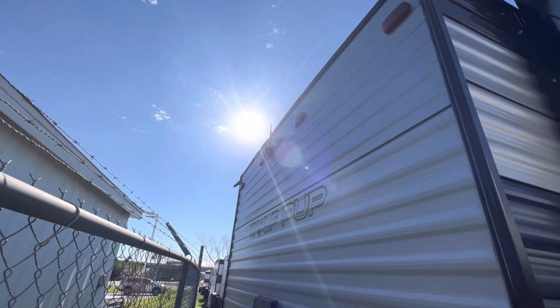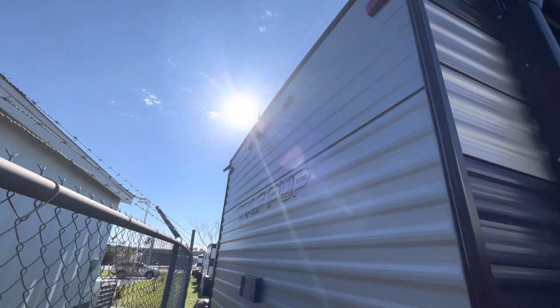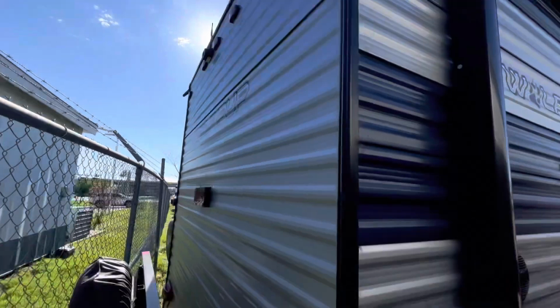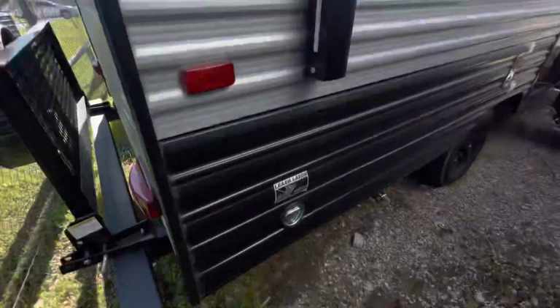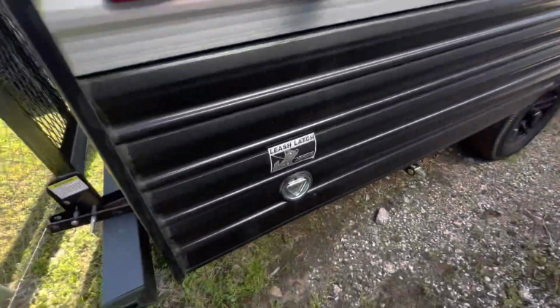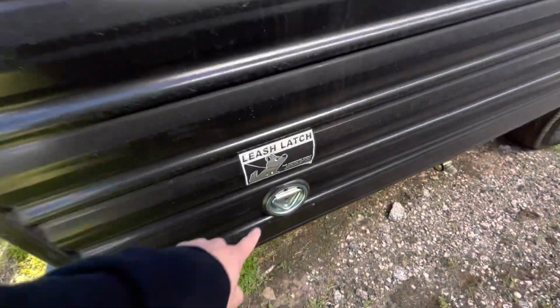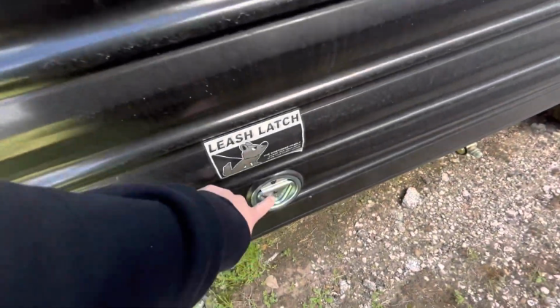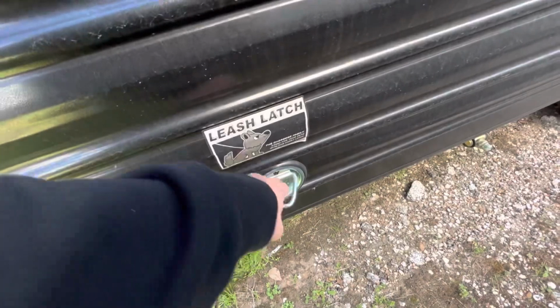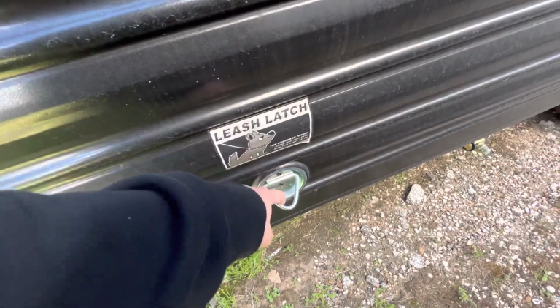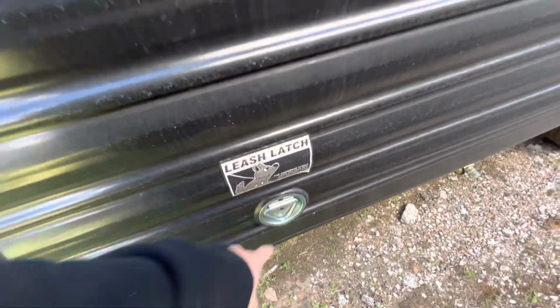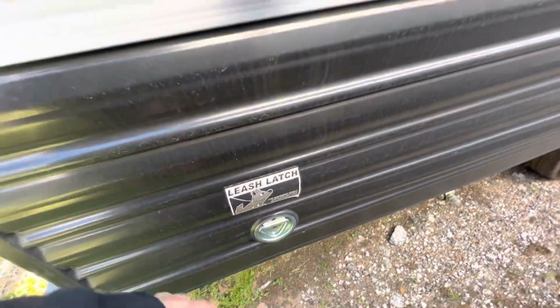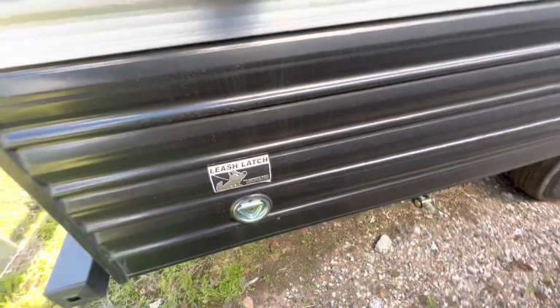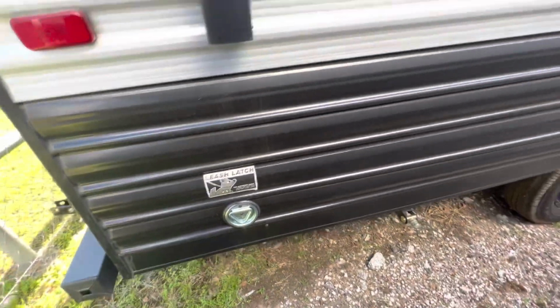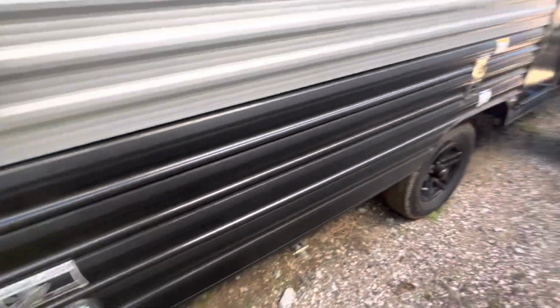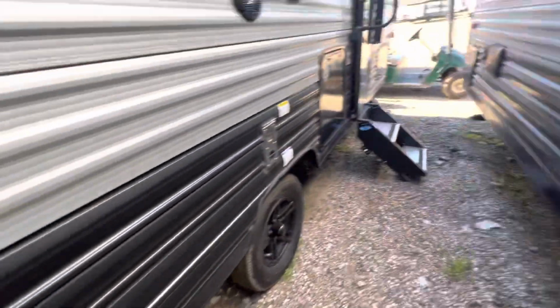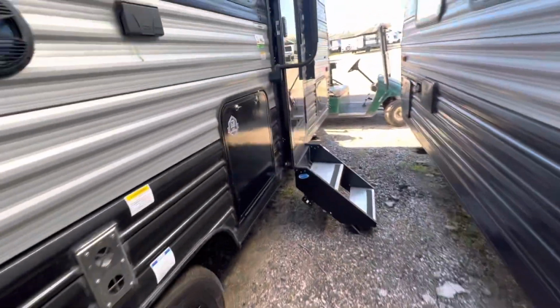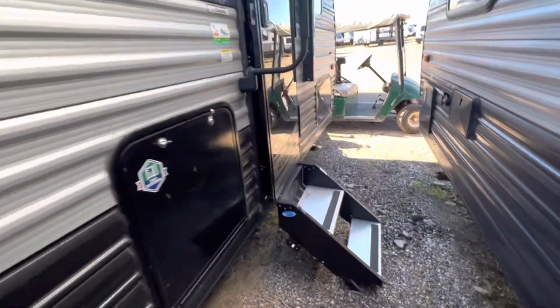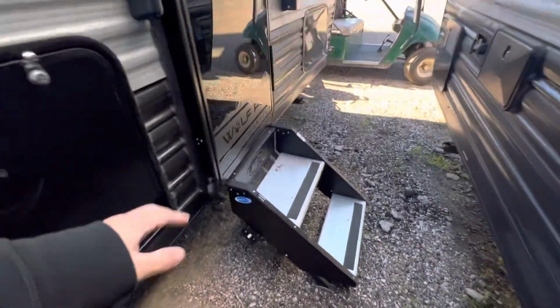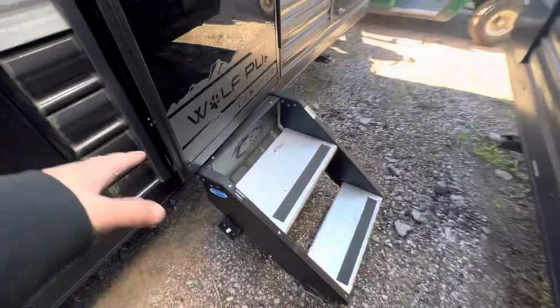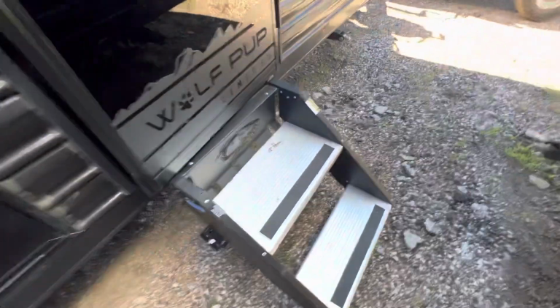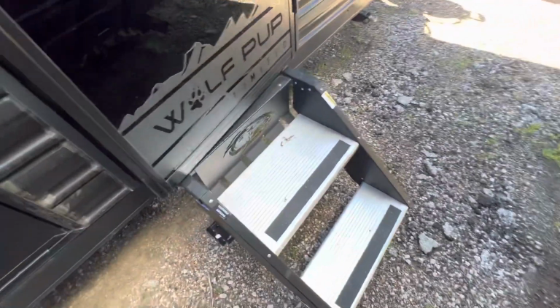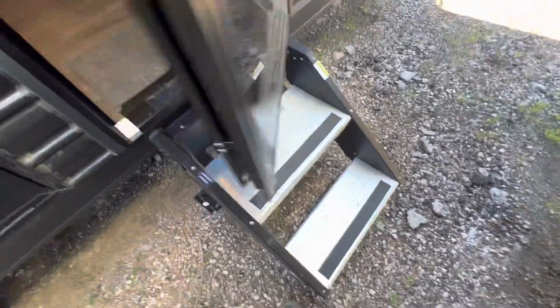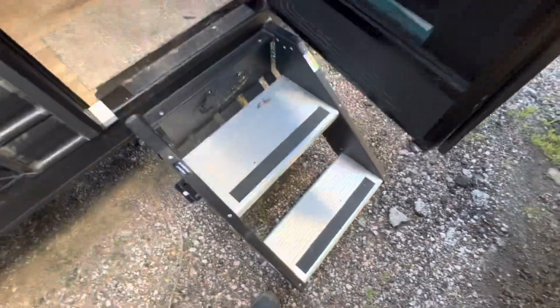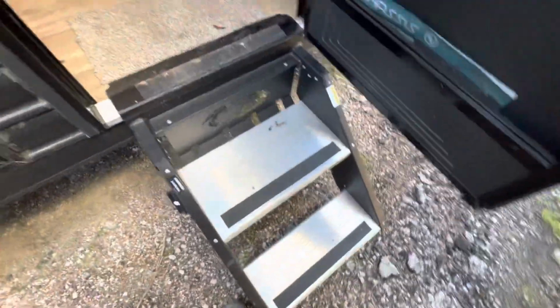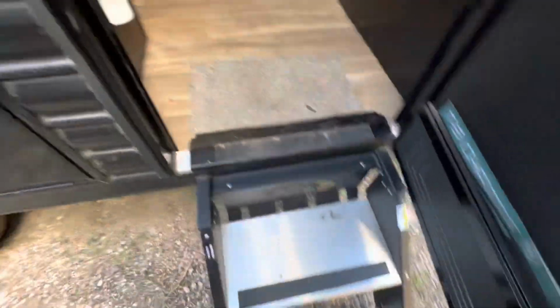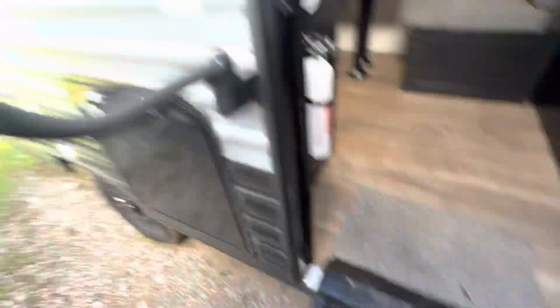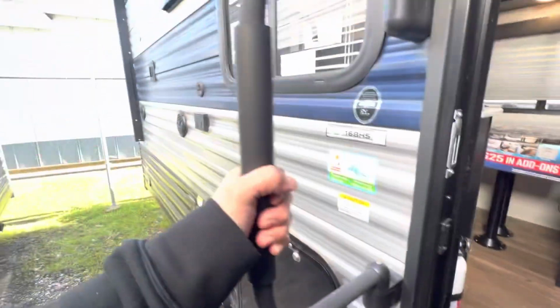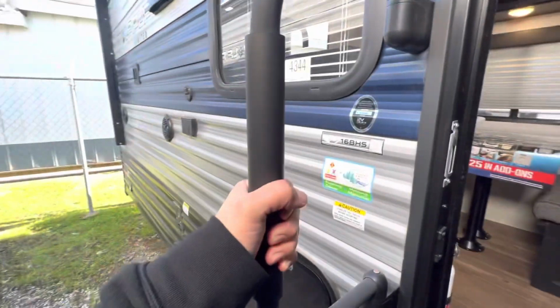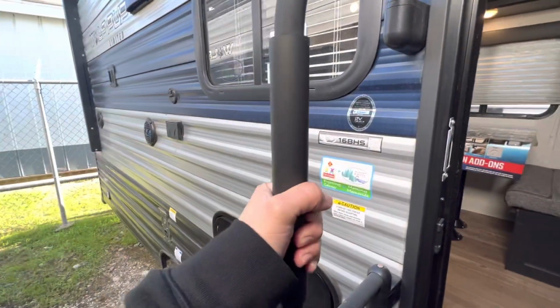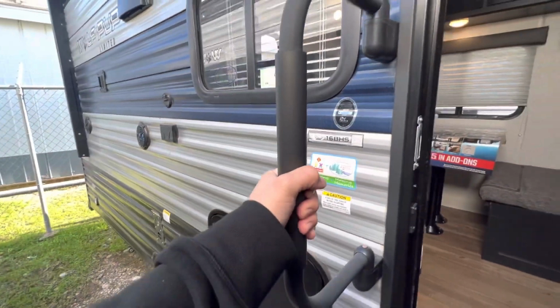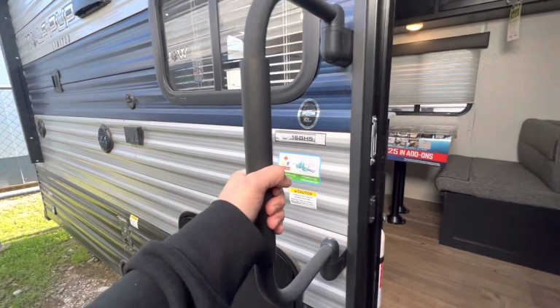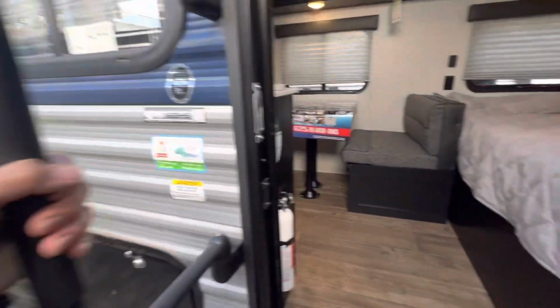Backup cameras can save lives. We also have a leash latch so you can keep your four-legged friends tethered nearby. Here we have the upgraded steps like you find on the fifth wheel — they're super secure and make it really easy to get in and out, coupled with this extra large door handle.